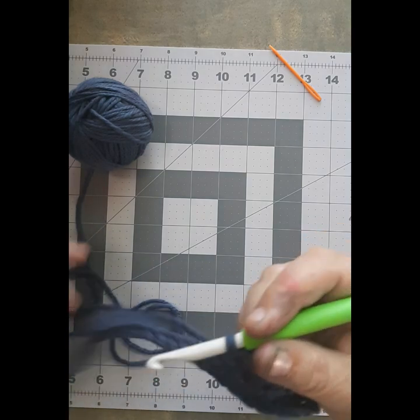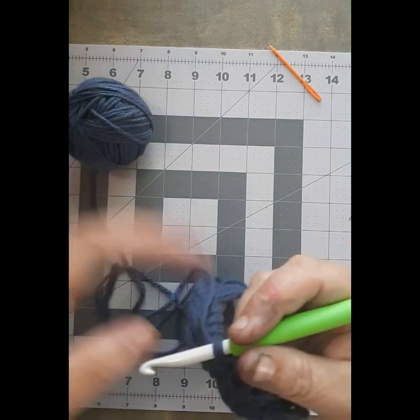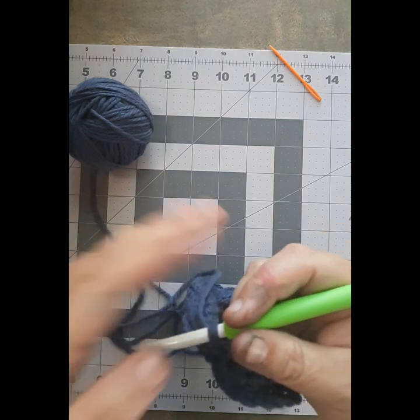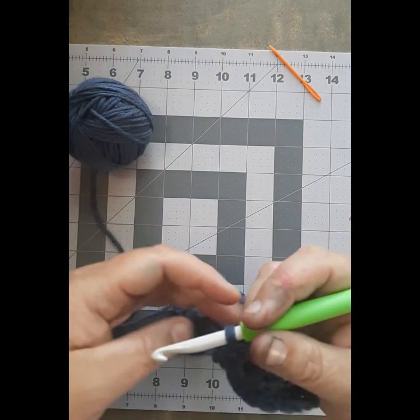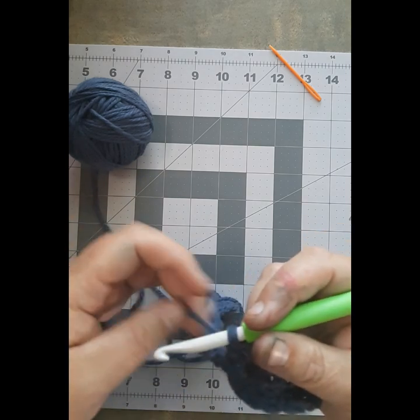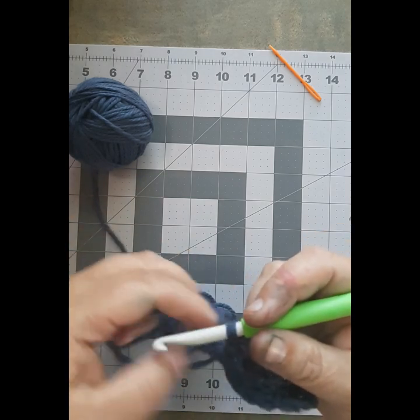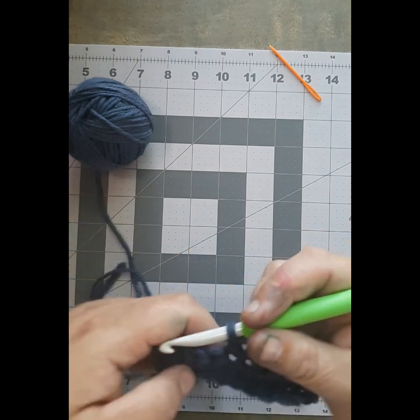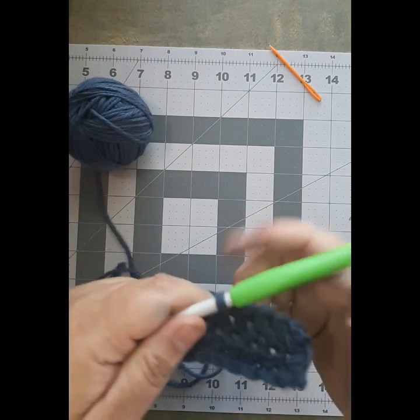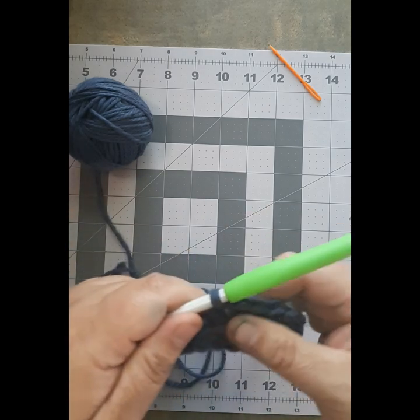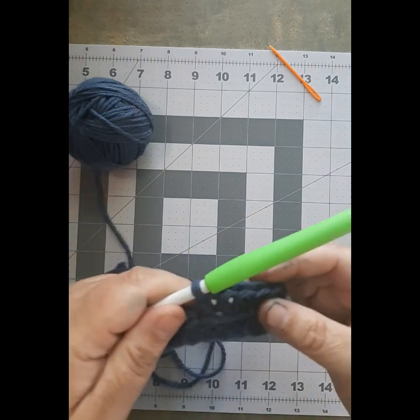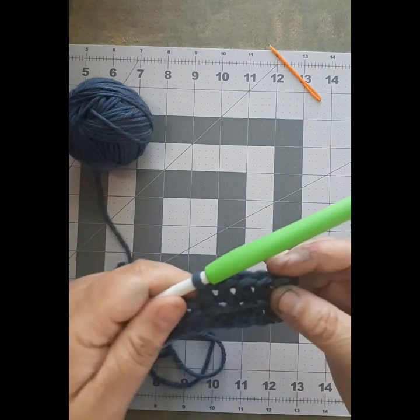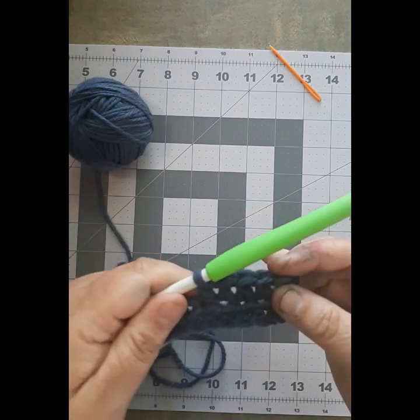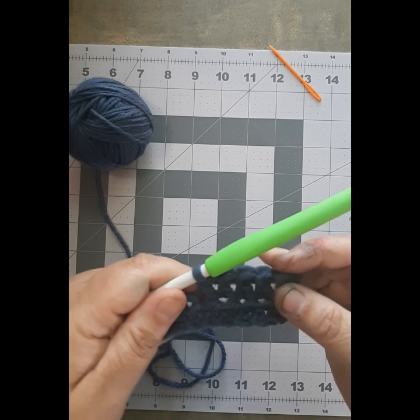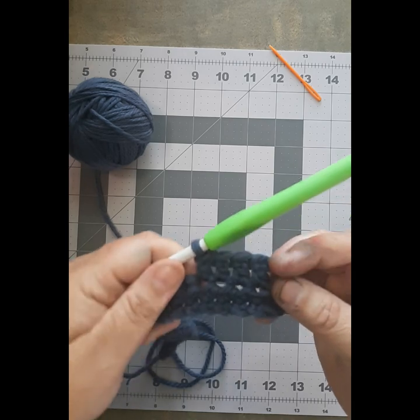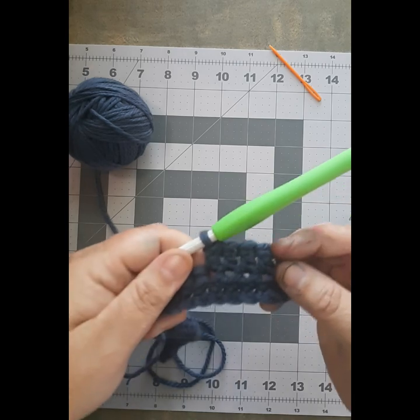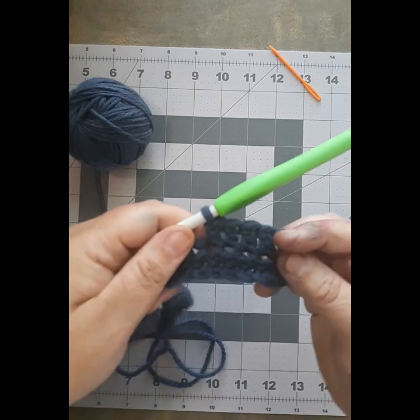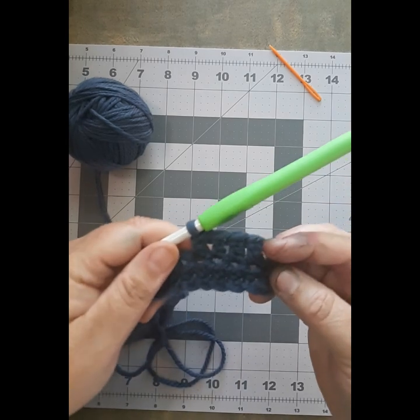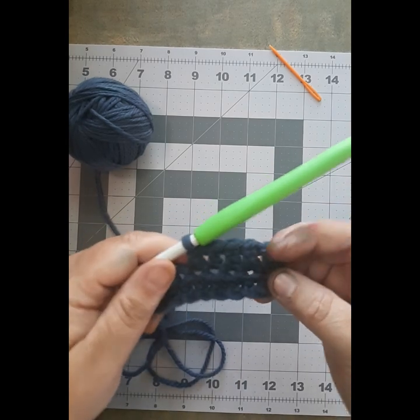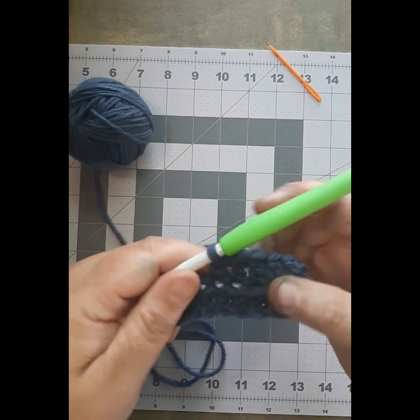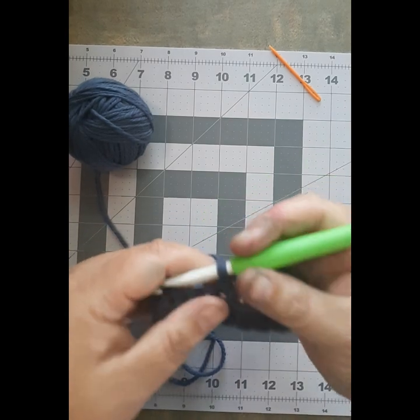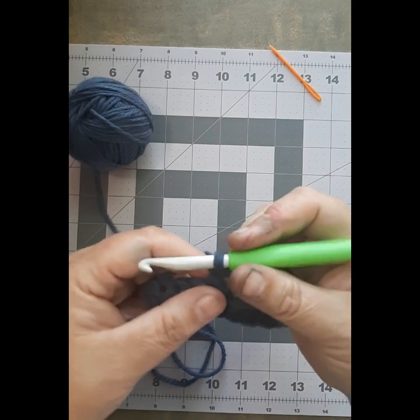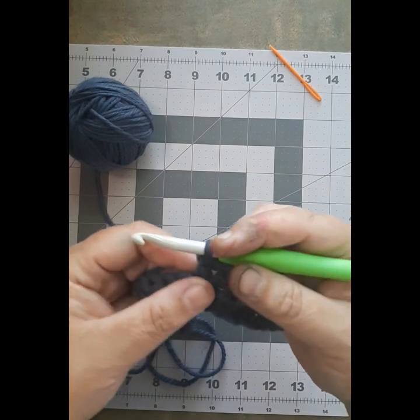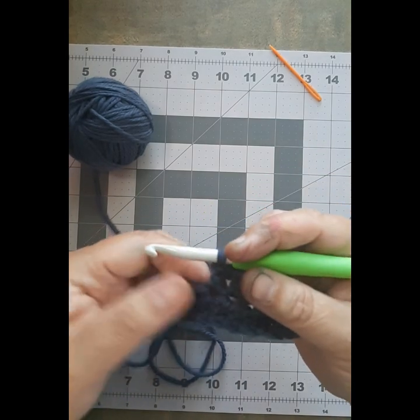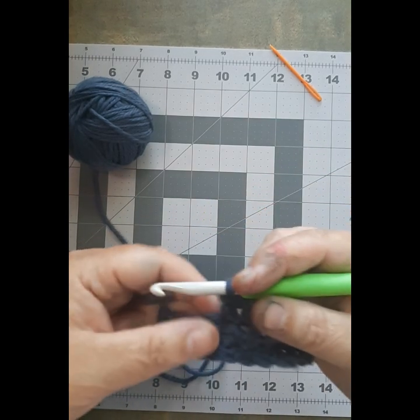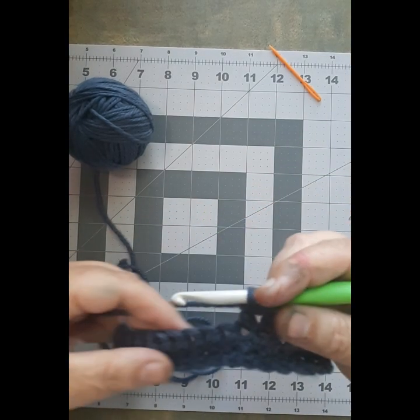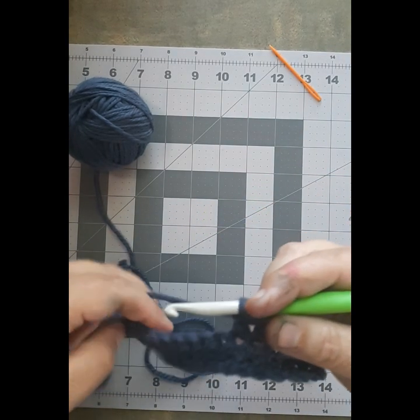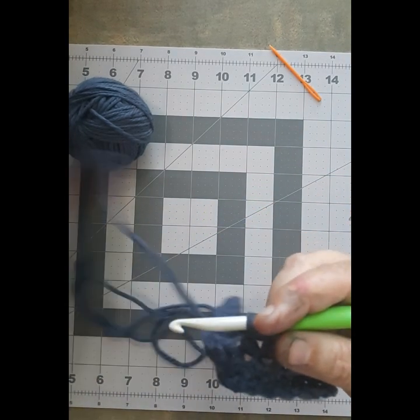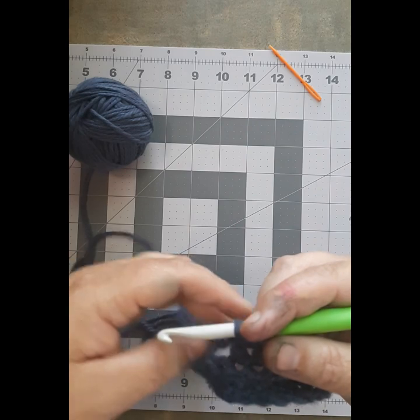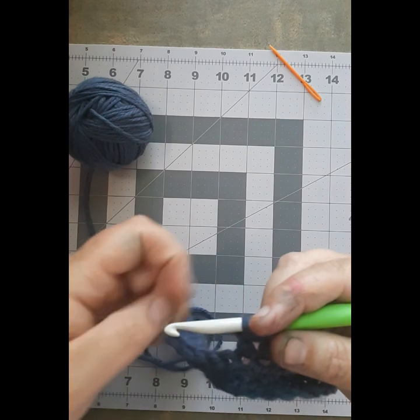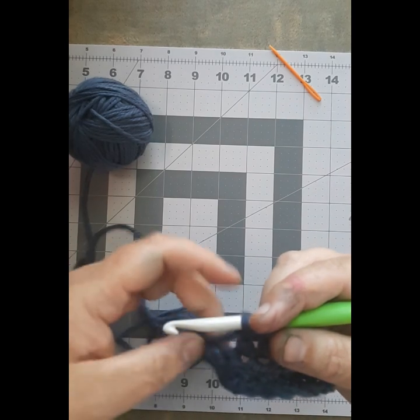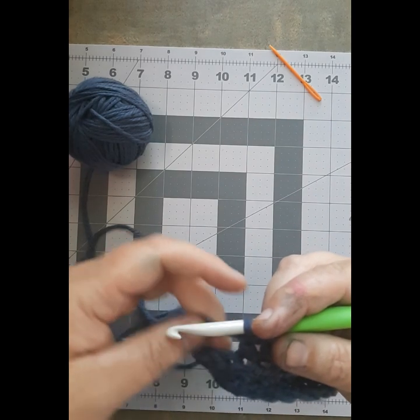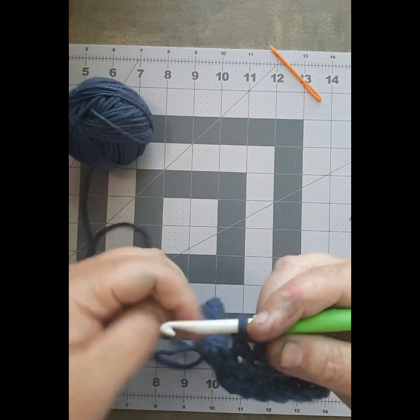If you need to back this up and watch it a few more times, that's fine. But when you get to the point where you're ready, just work yourself to the end and catch up with us at the end of the video.